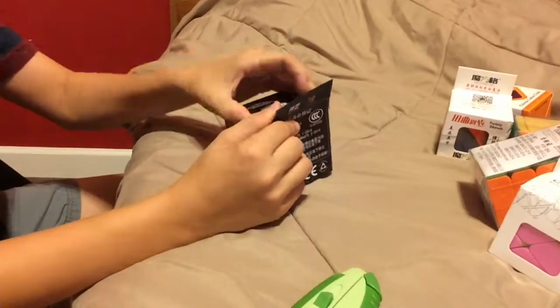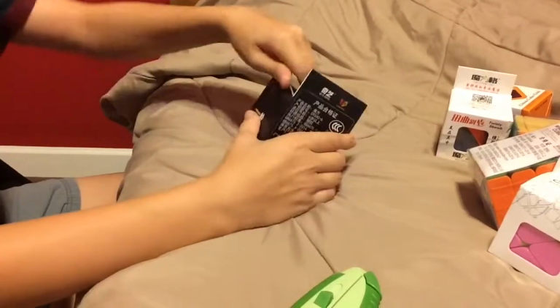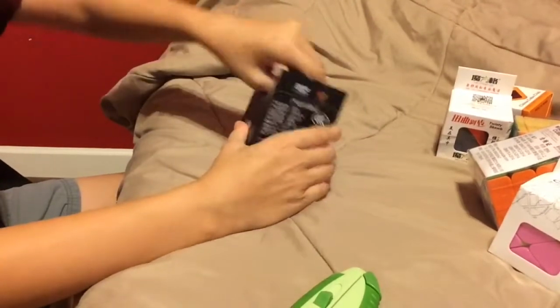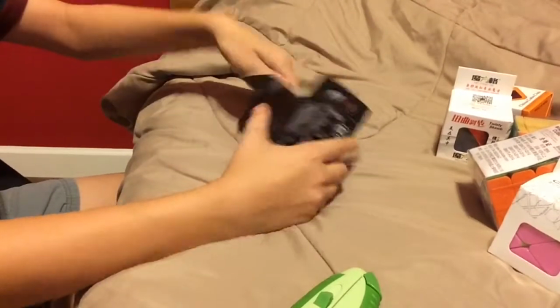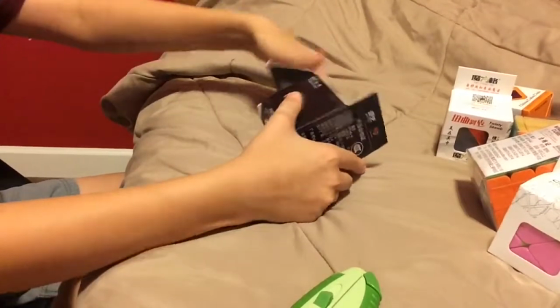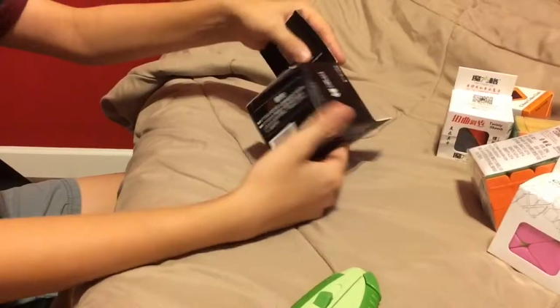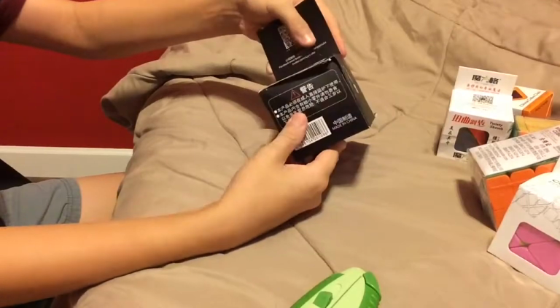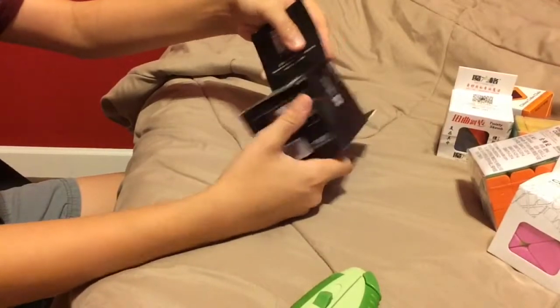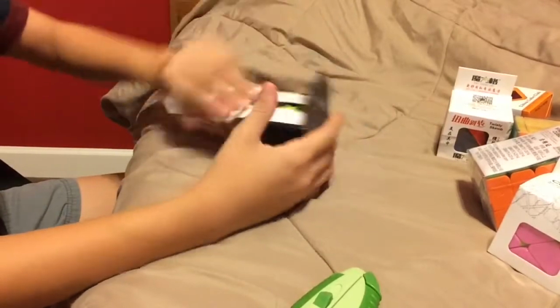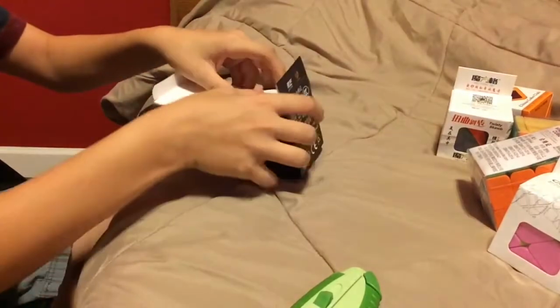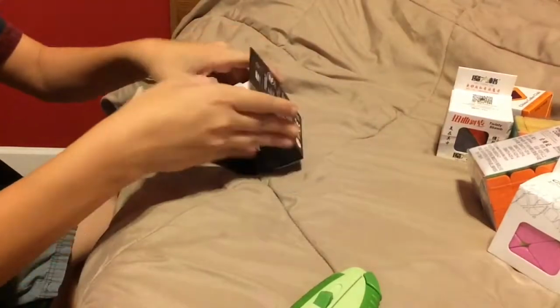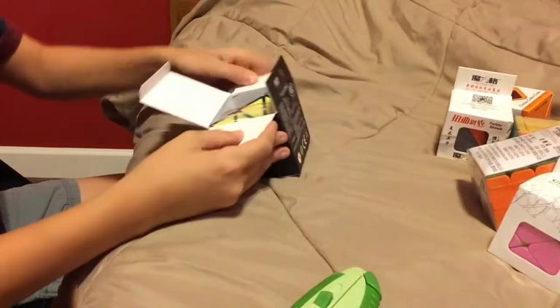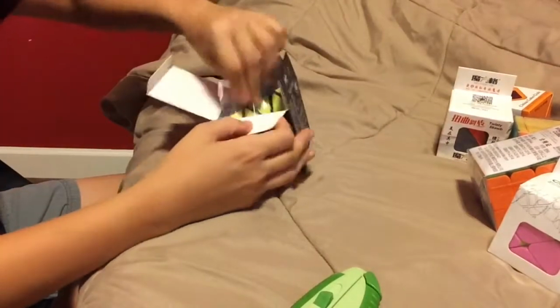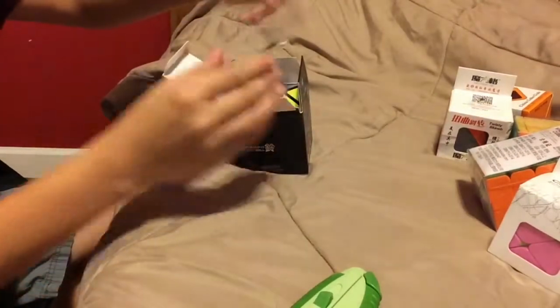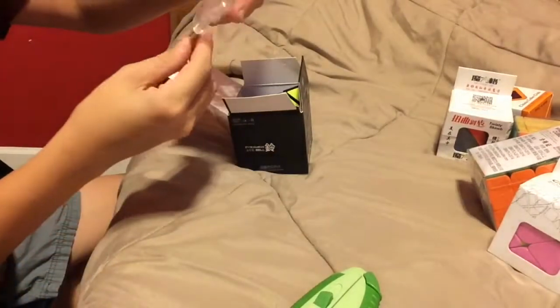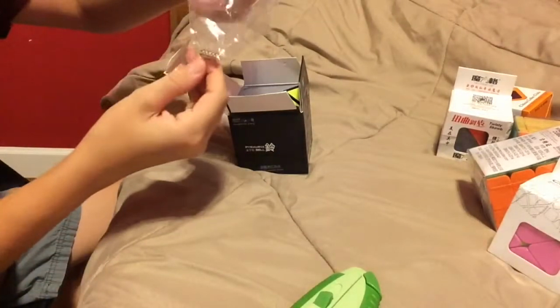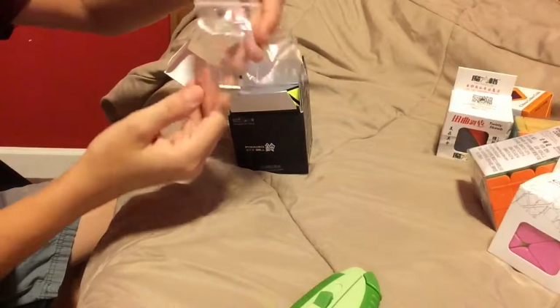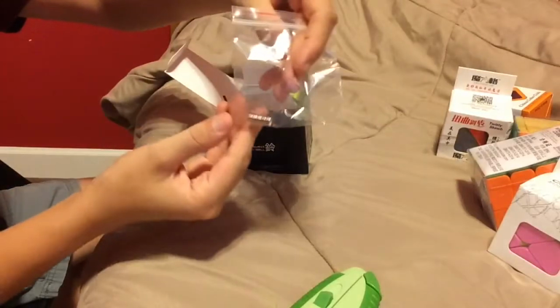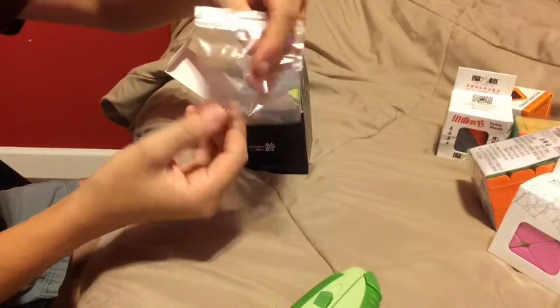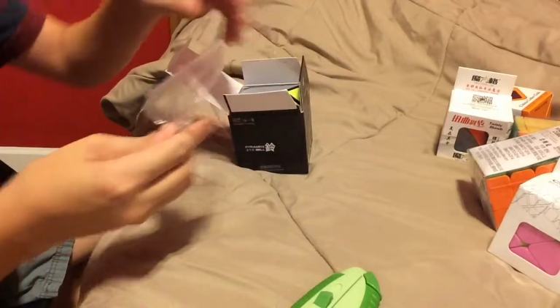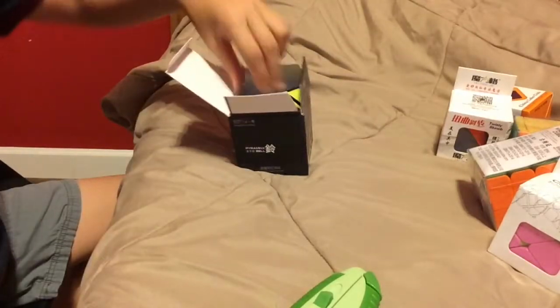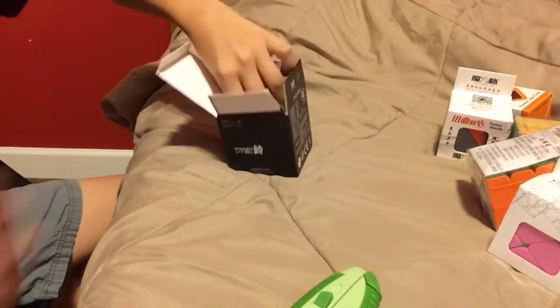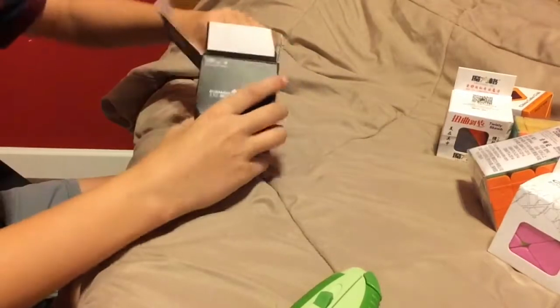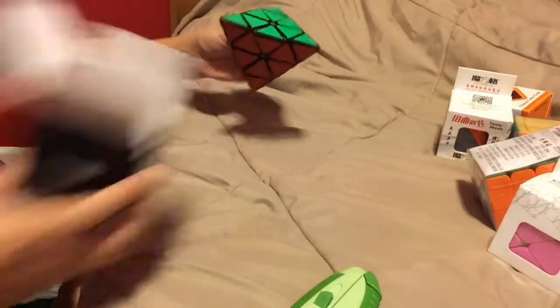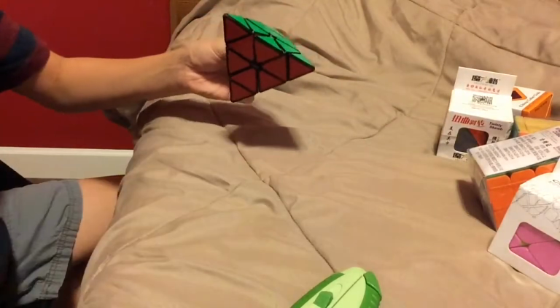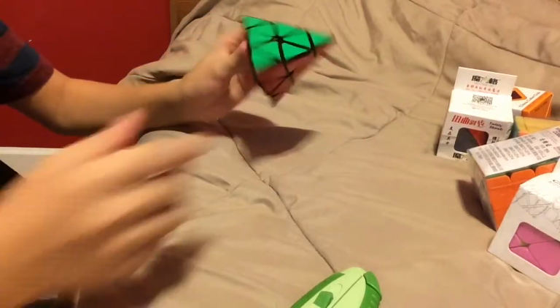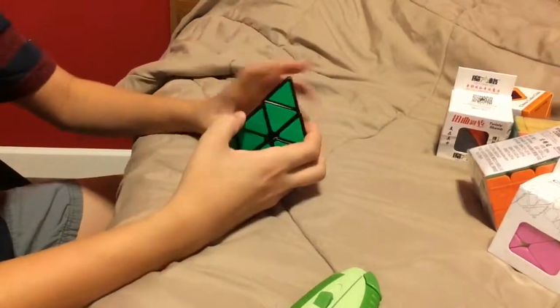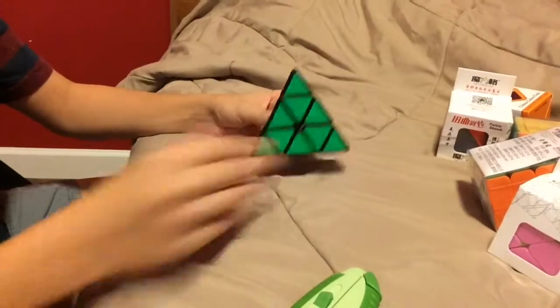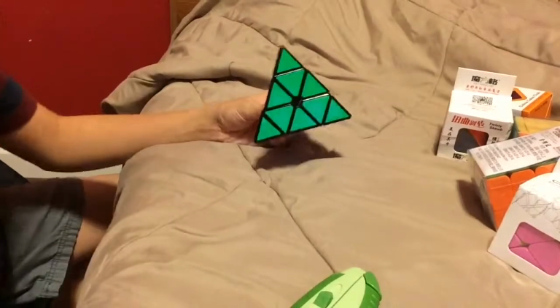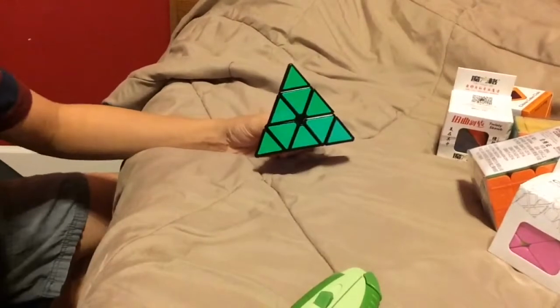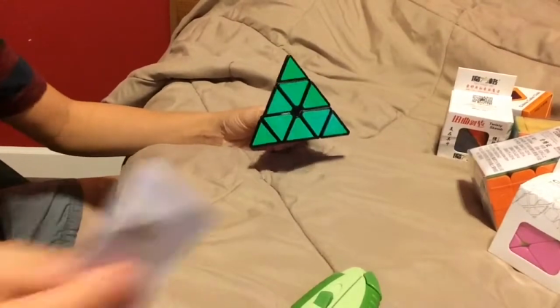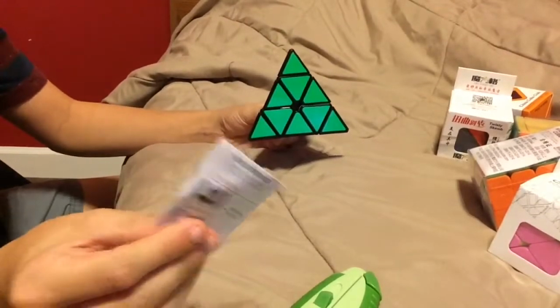This is a Pyraminx and the box is kind of worn out, but it does come with extra magnets and a pamphlet.